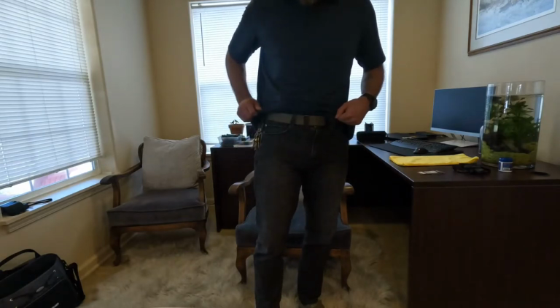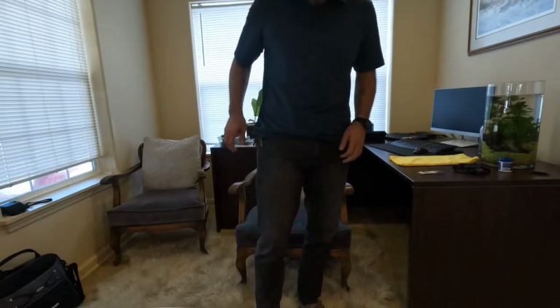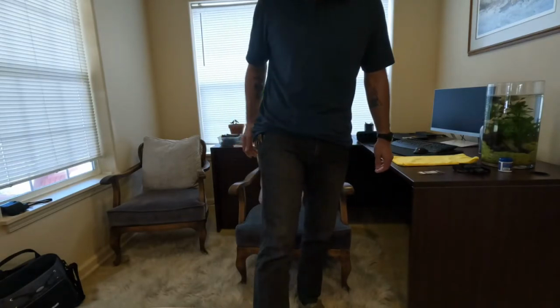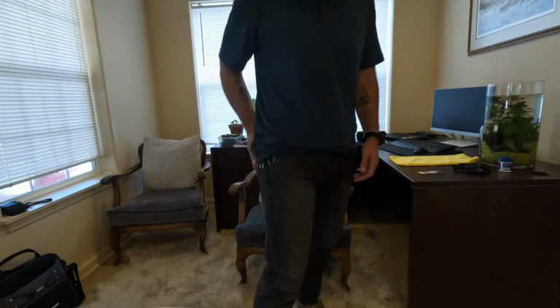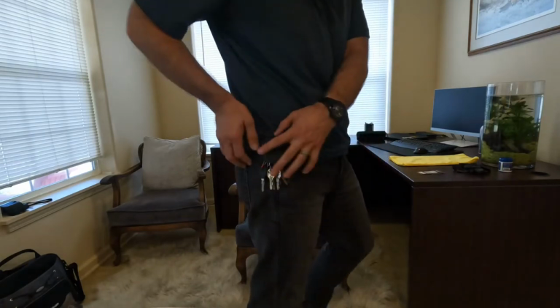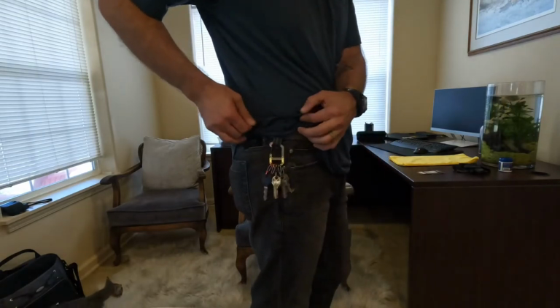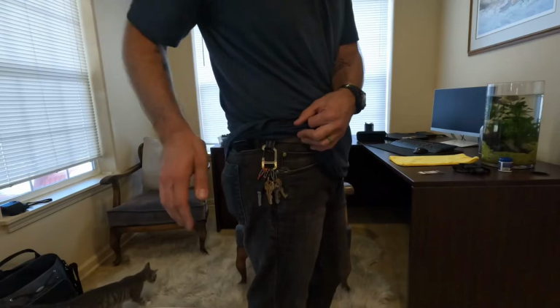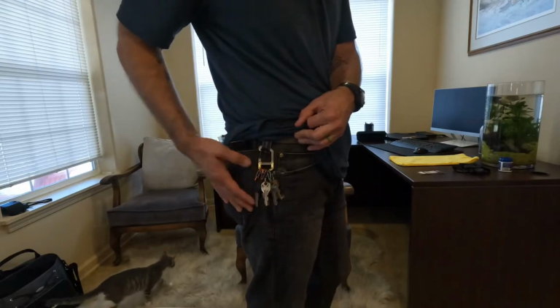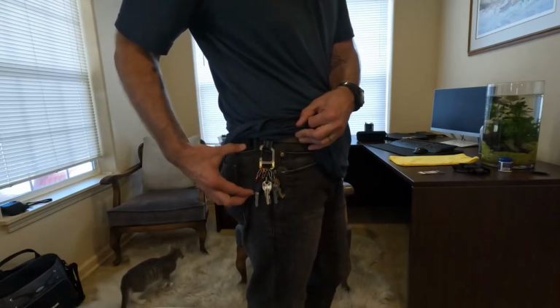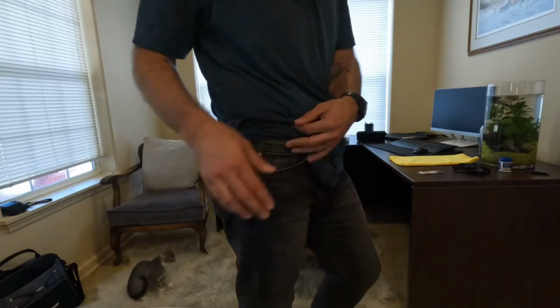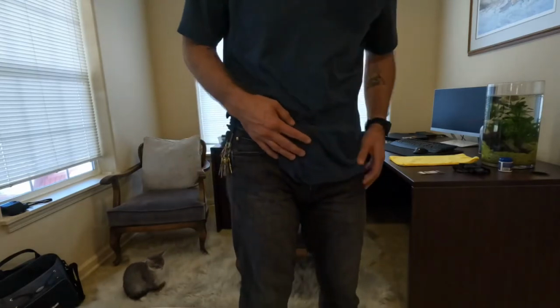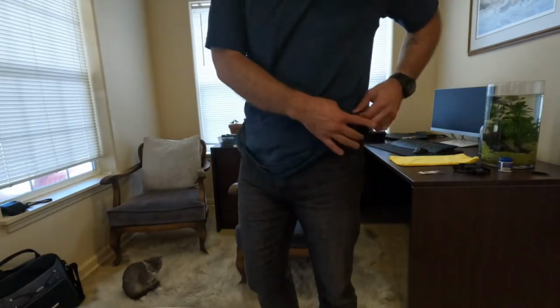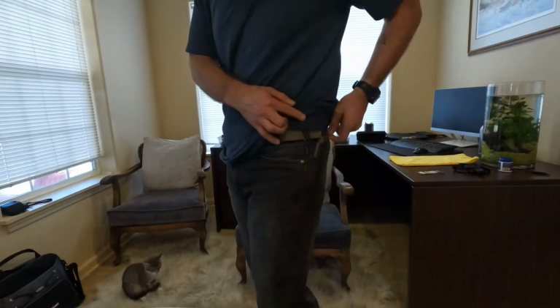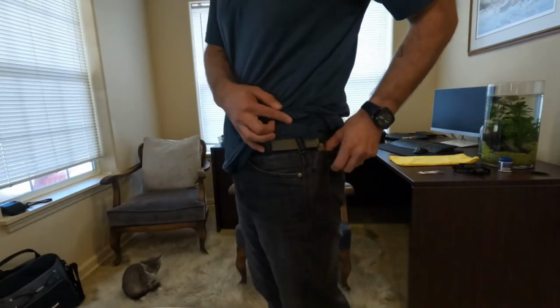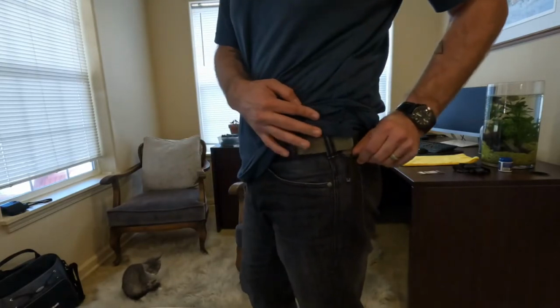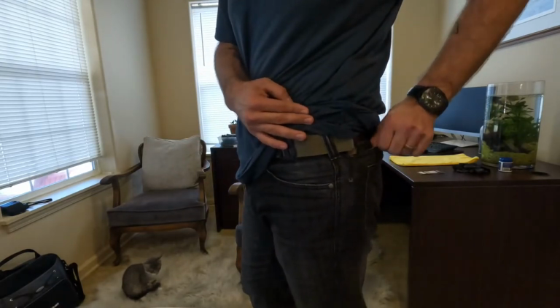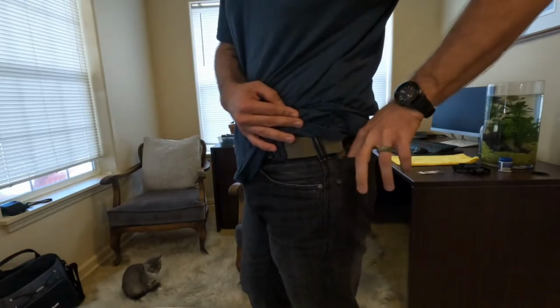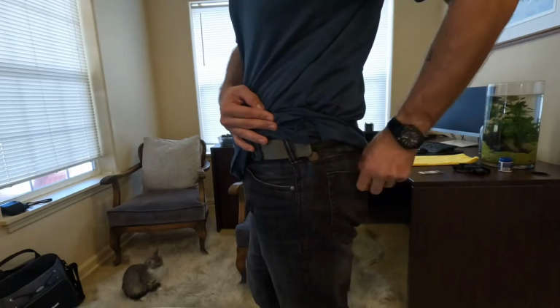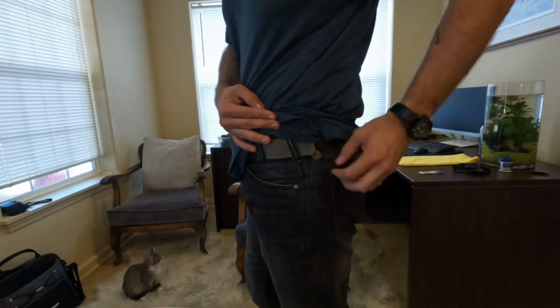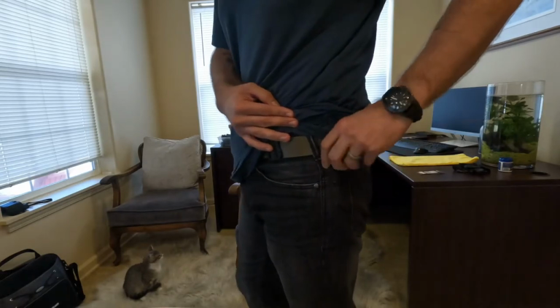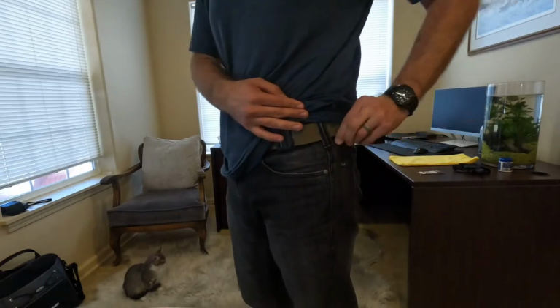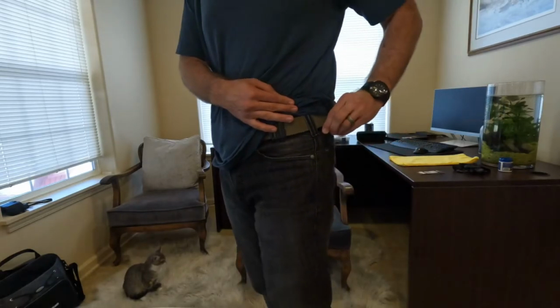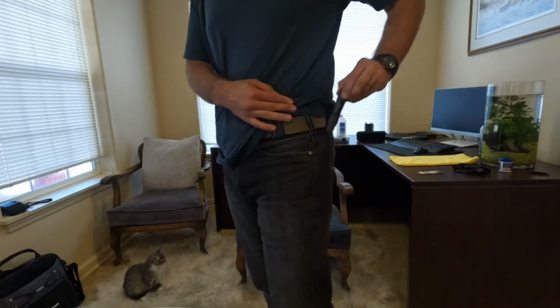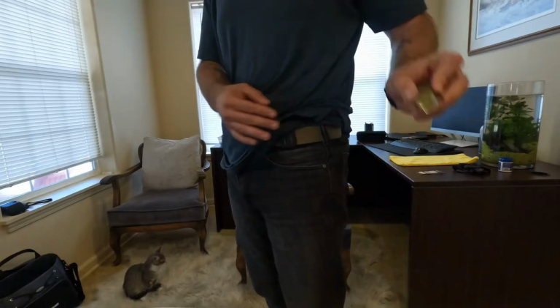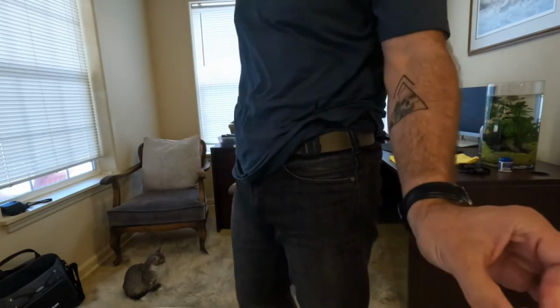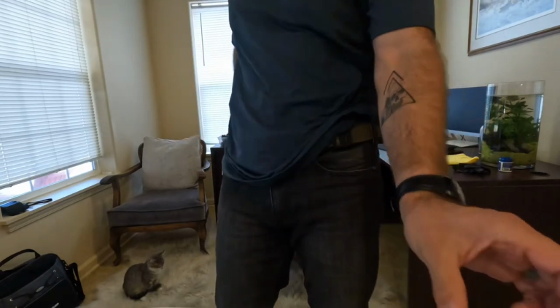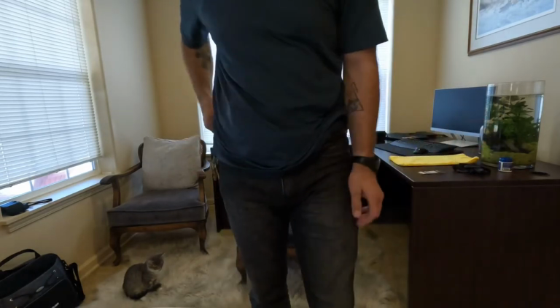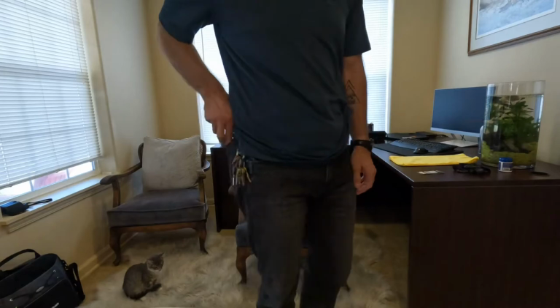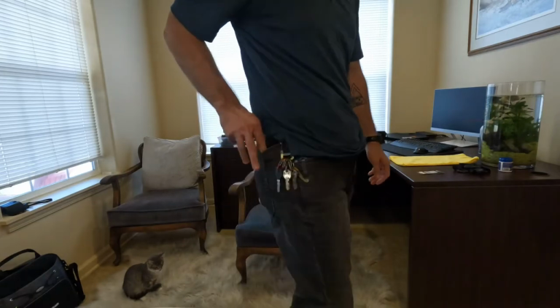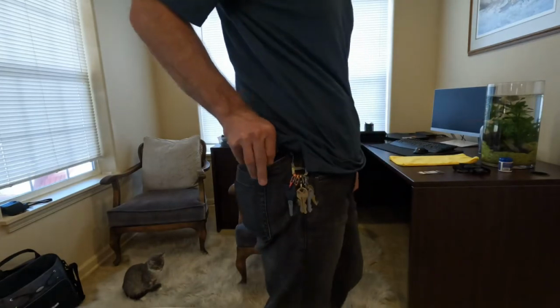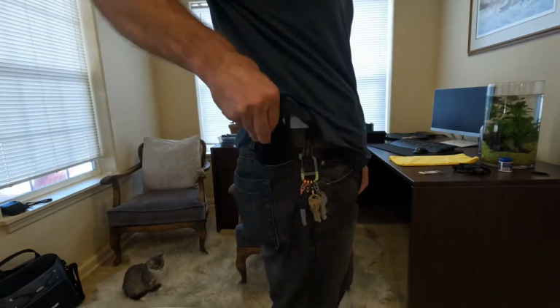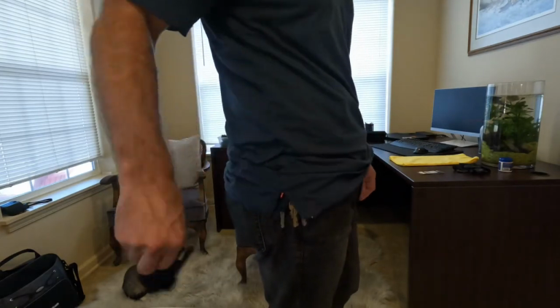A couple of things I want to talk about are these side pockets. There's an additional pocket in these jeans right here. I carry a flashlight in one pocket, and then in this other pocket I carry a tourniquet.